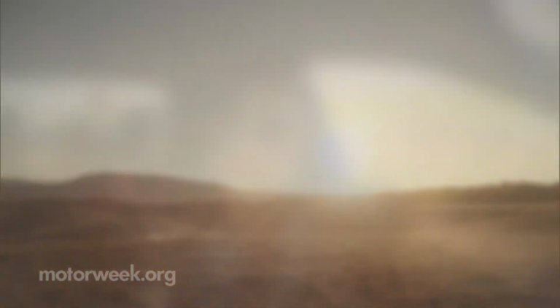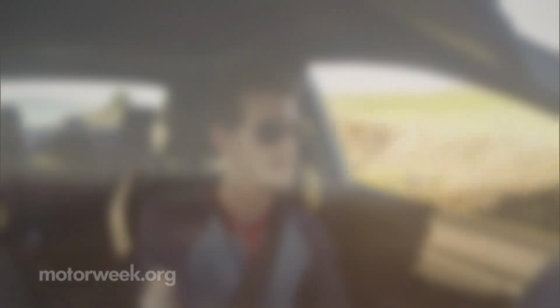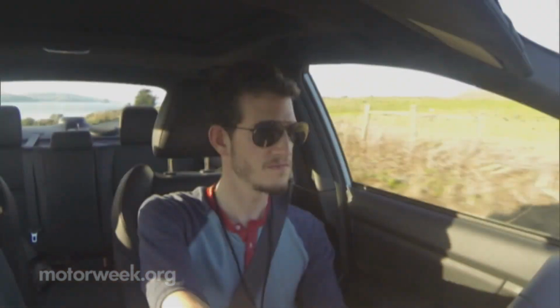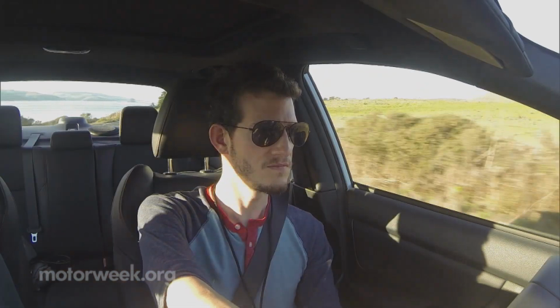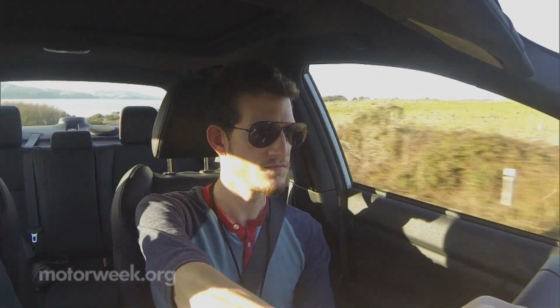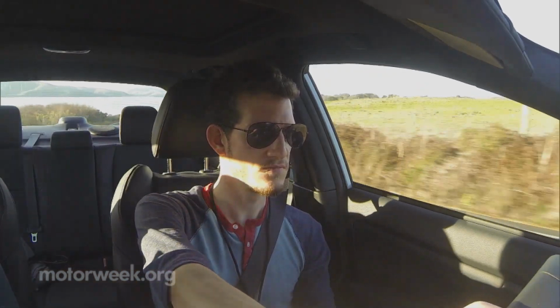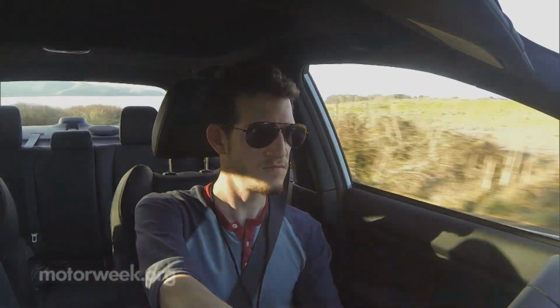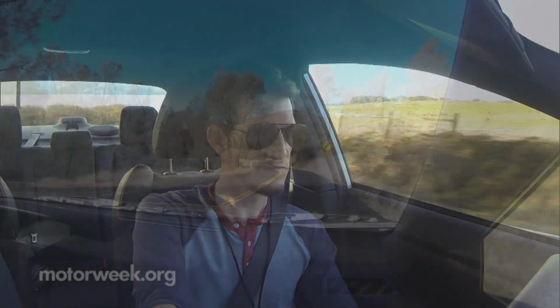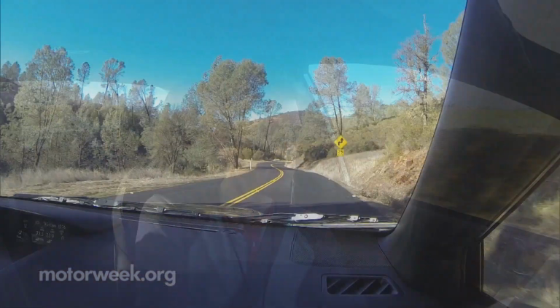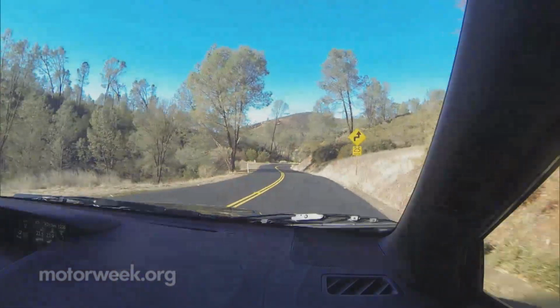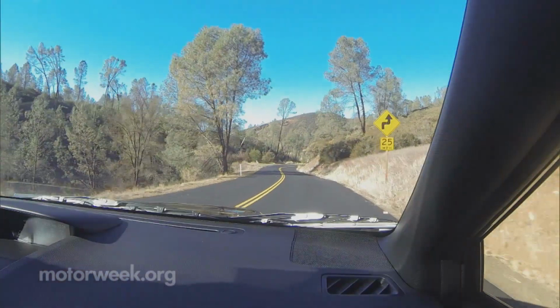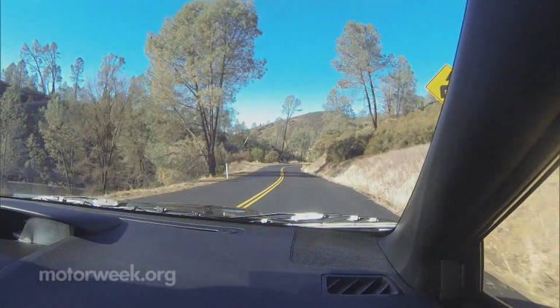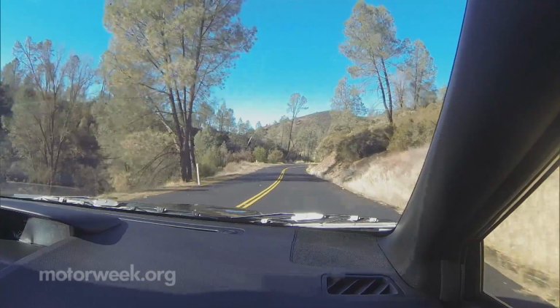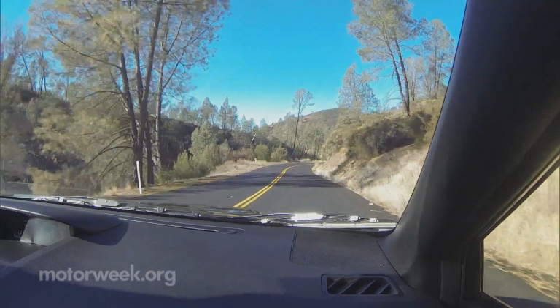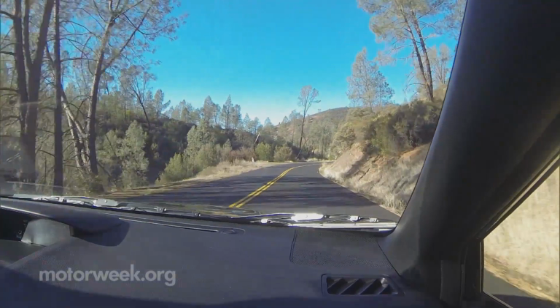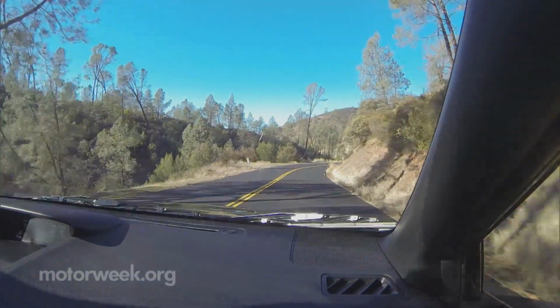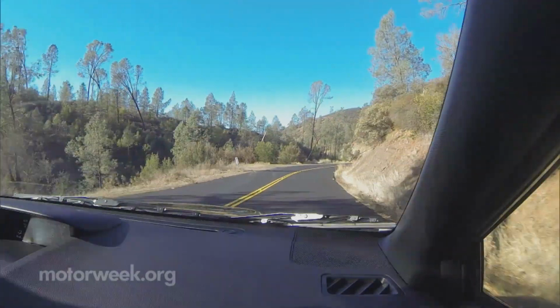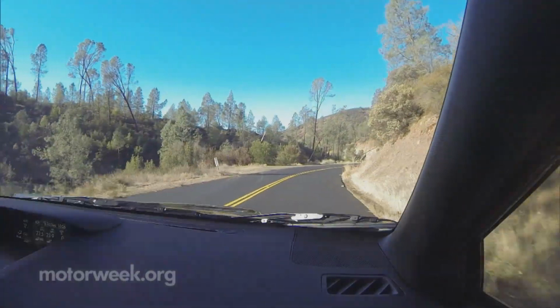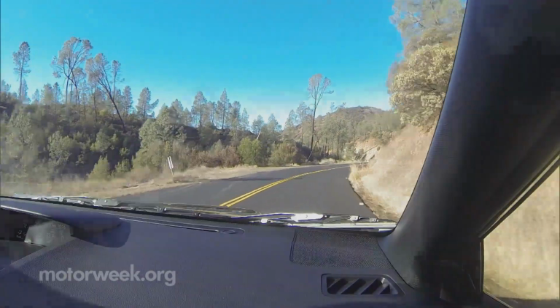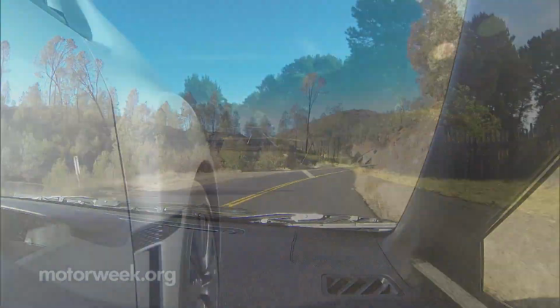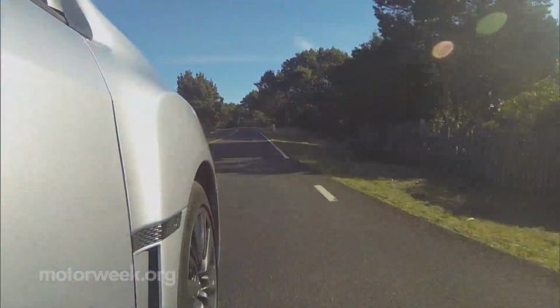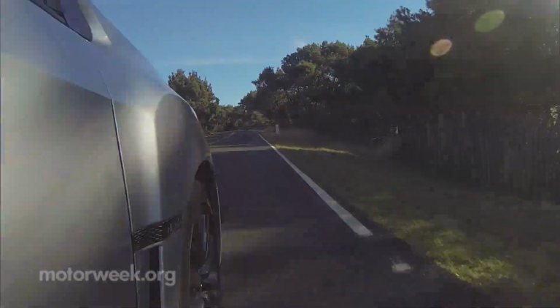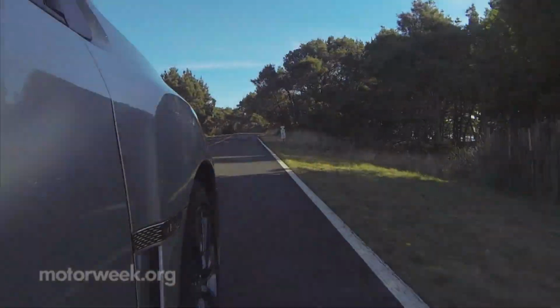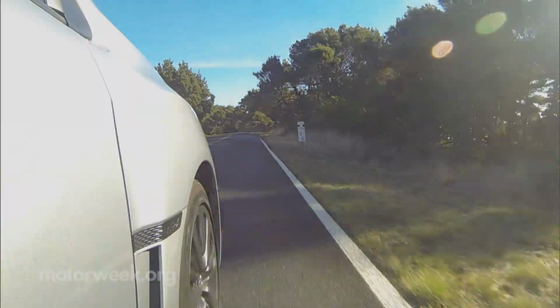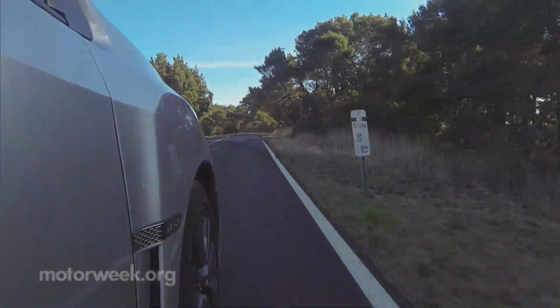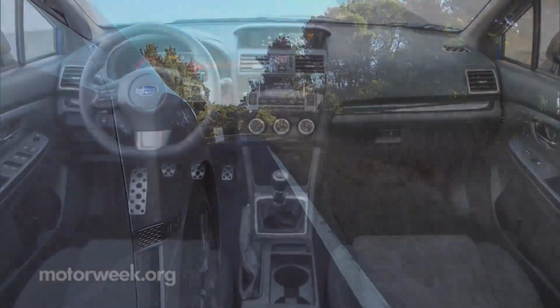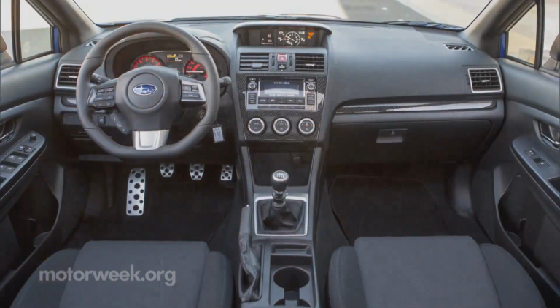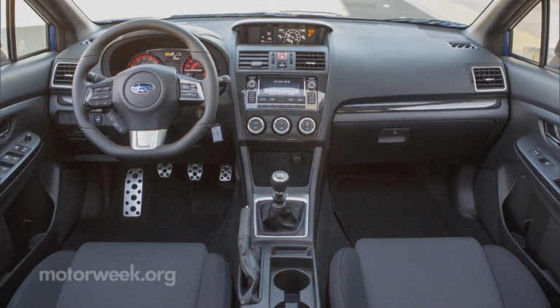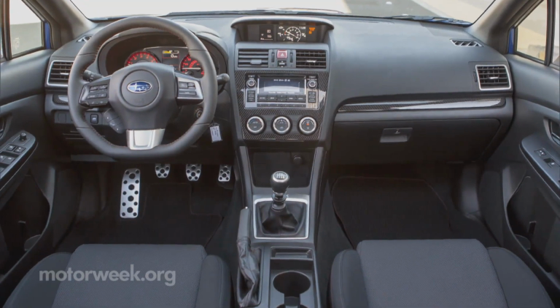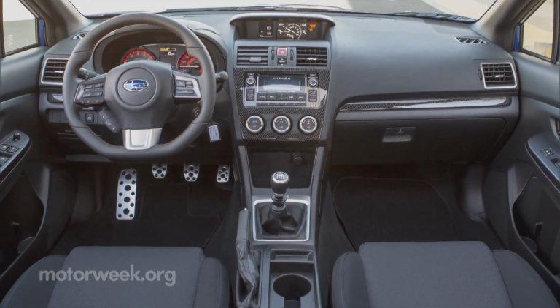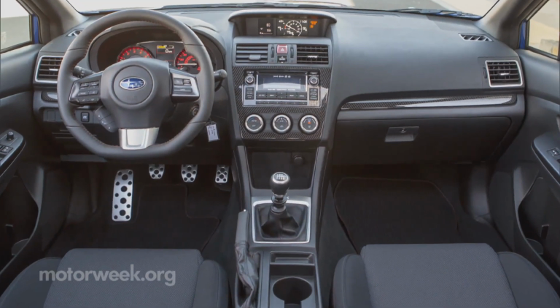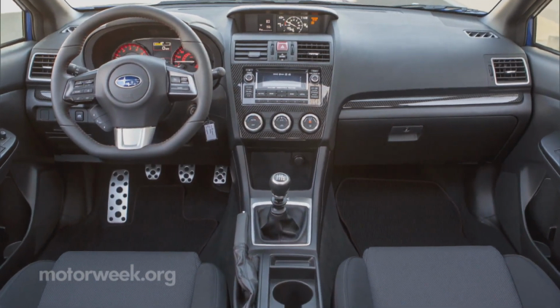We saw plenty of grip and stability through the winding roads of Northern California's Redwood Forest, where the fun factor was highest with the standard quick-shifting six-speed manual.